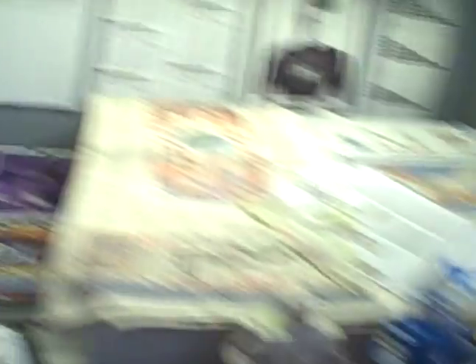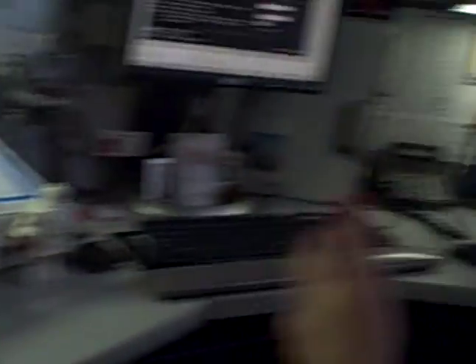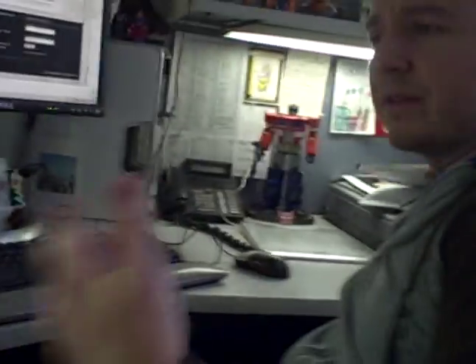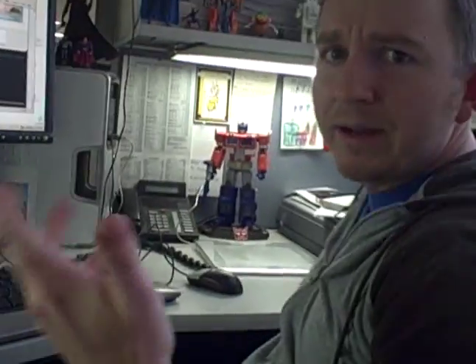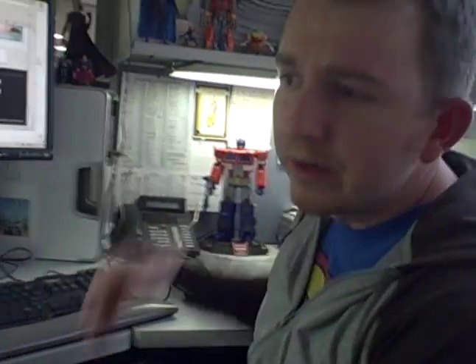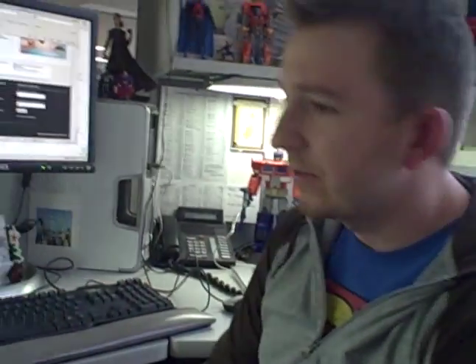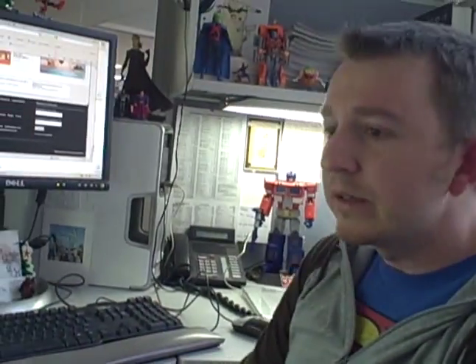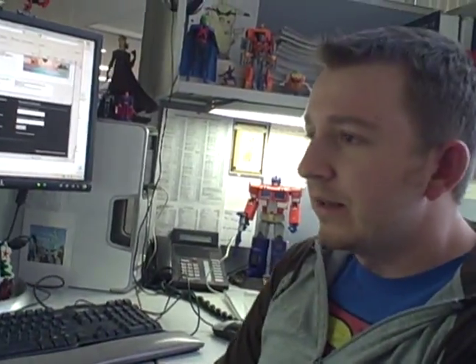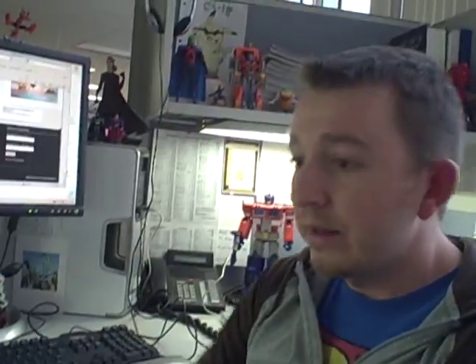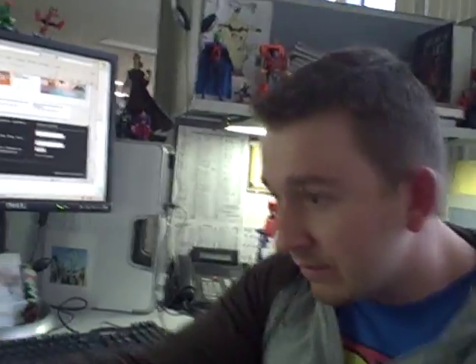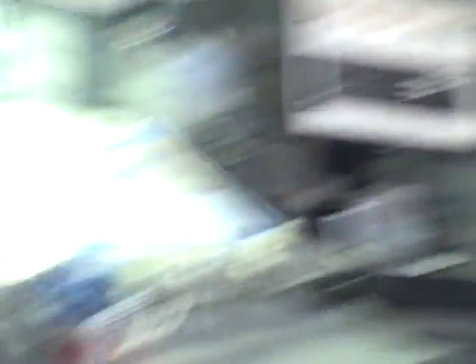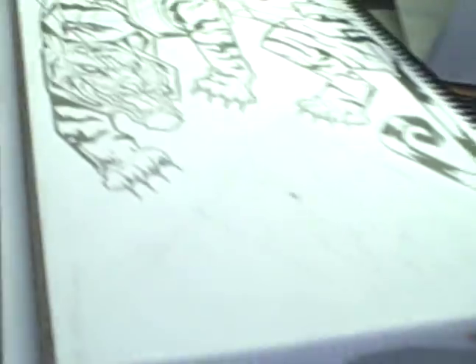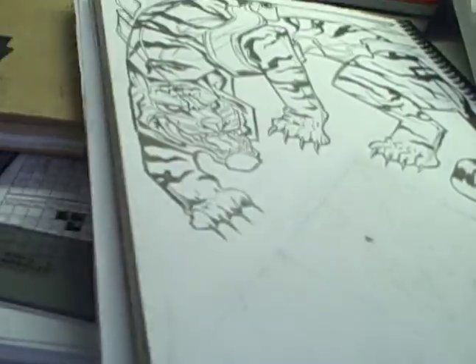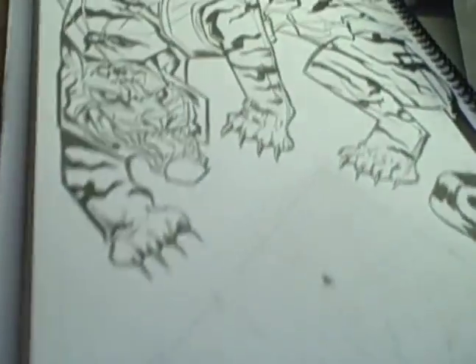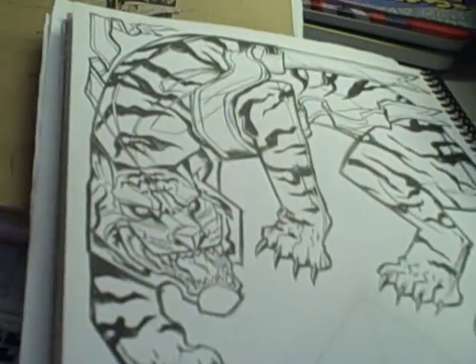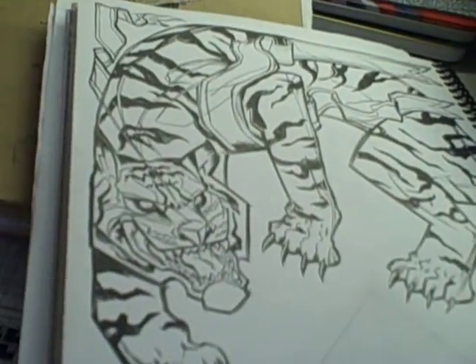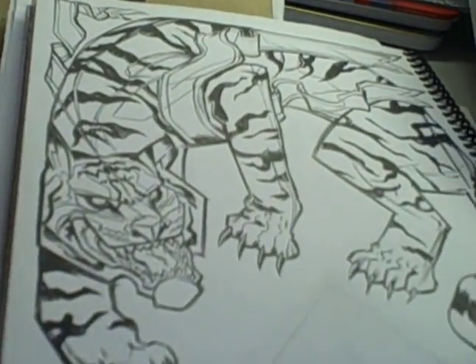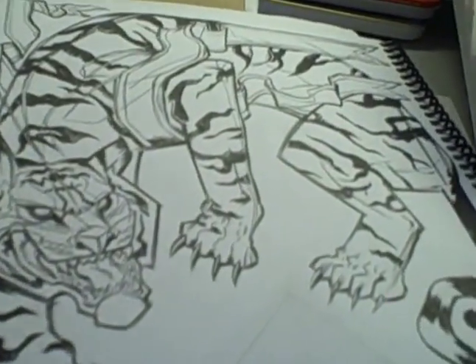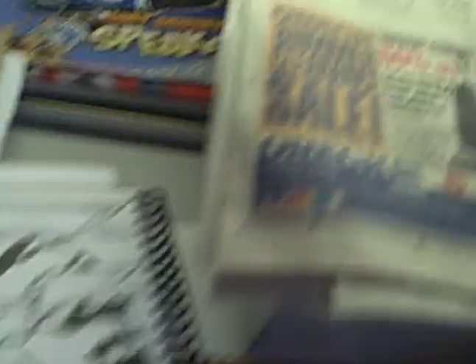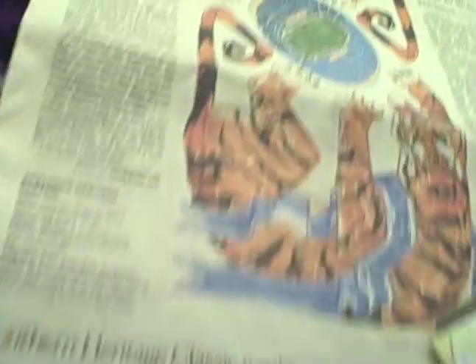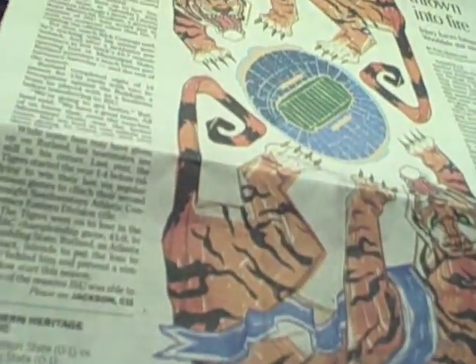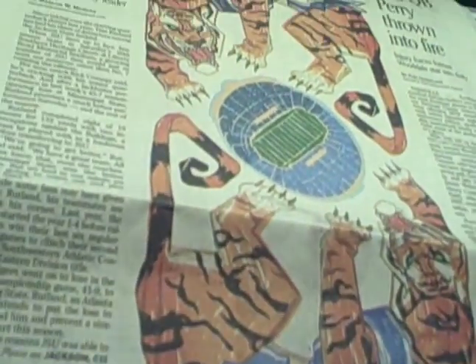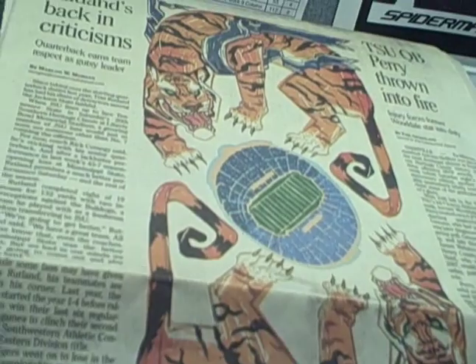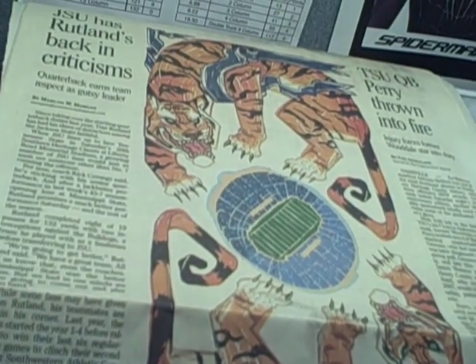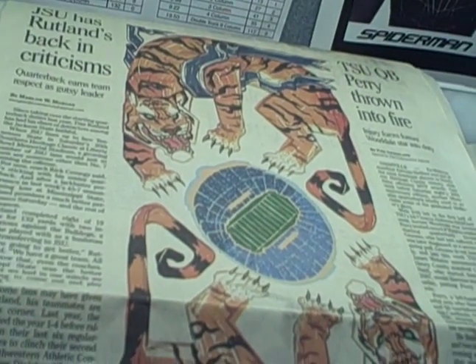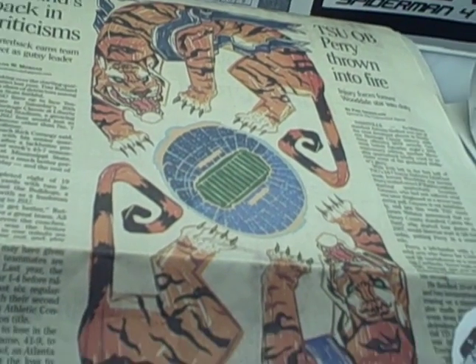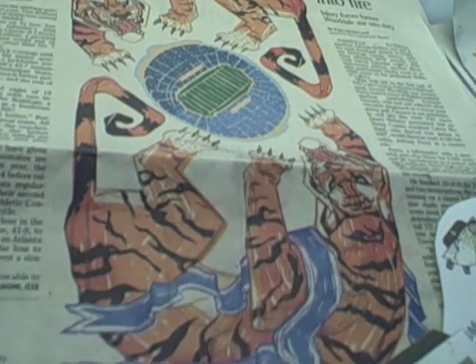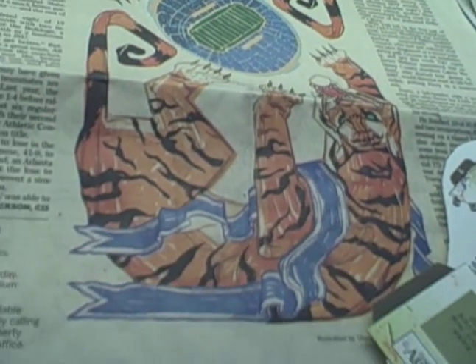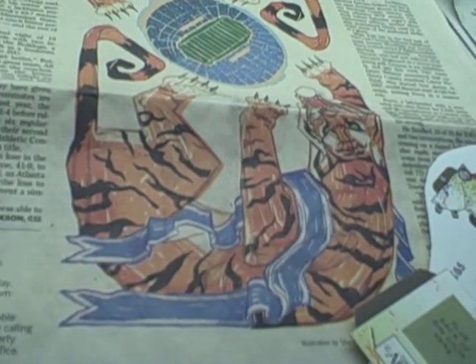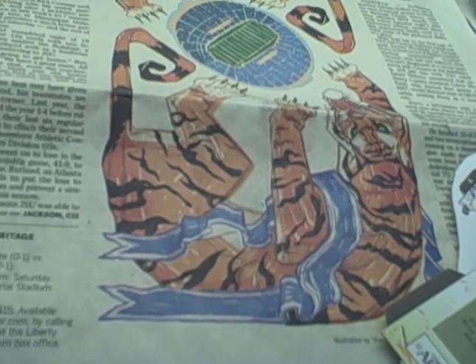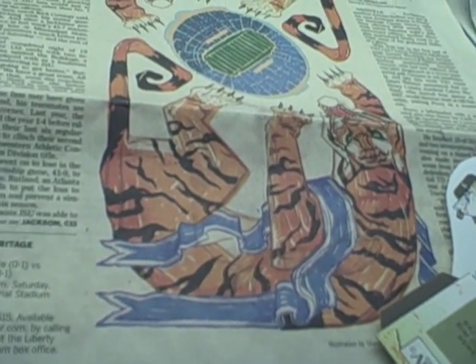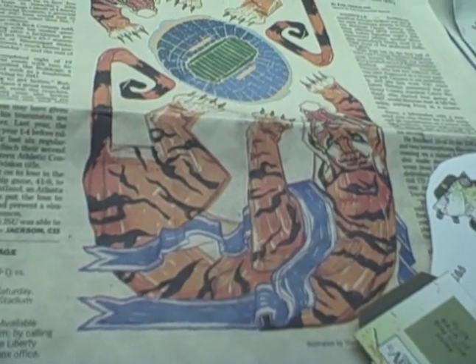There are lots of different ways that I work. Some stuff is inked like that, and then I scan it in and color it in Photoshop, and it ends up looking like that. Just awesome — I make pretty pictures.